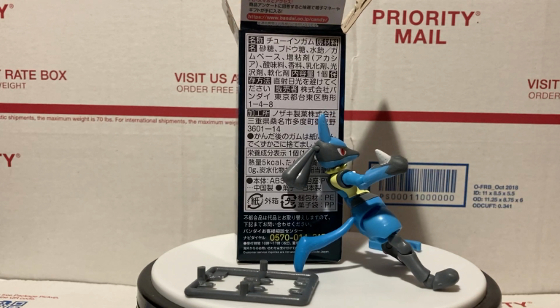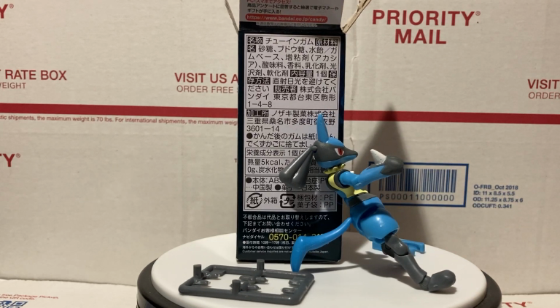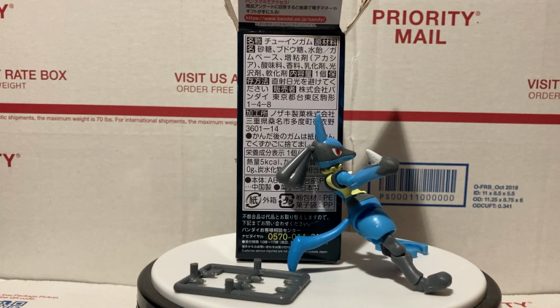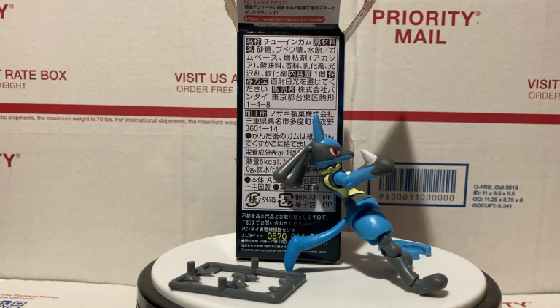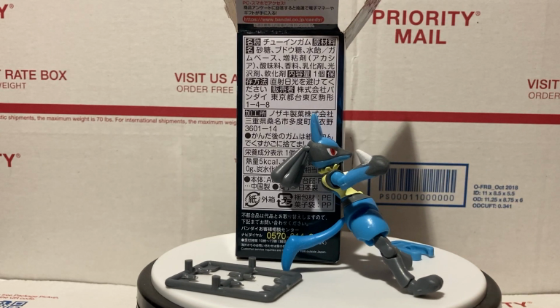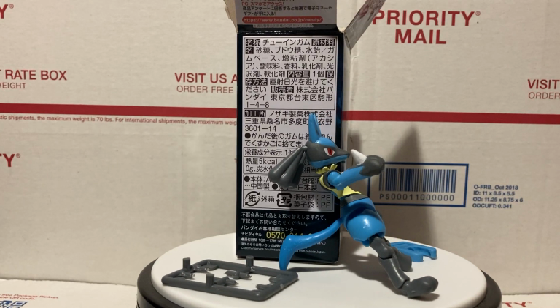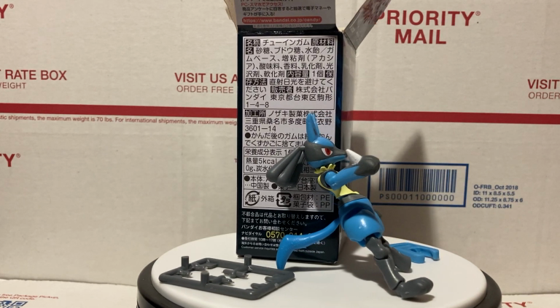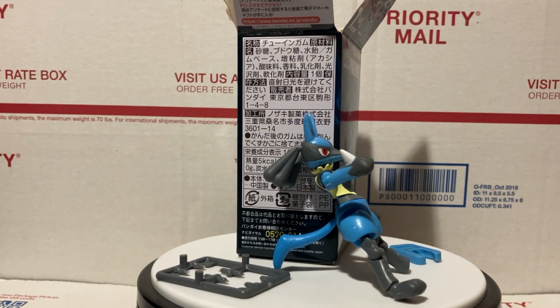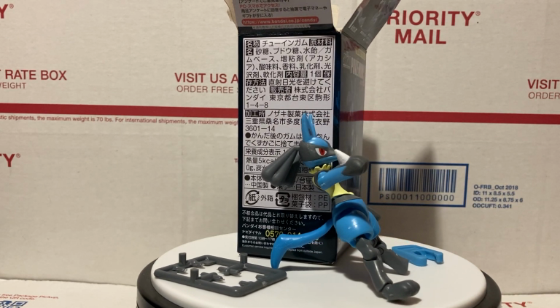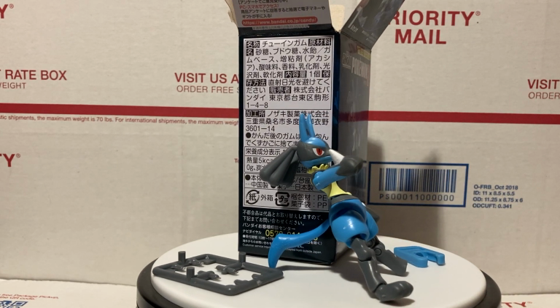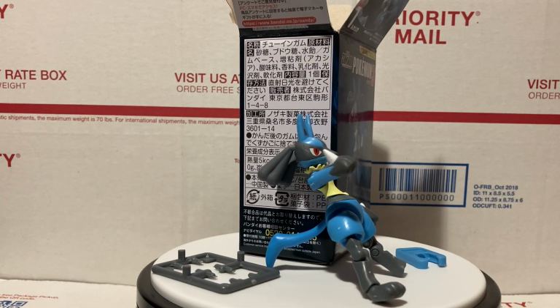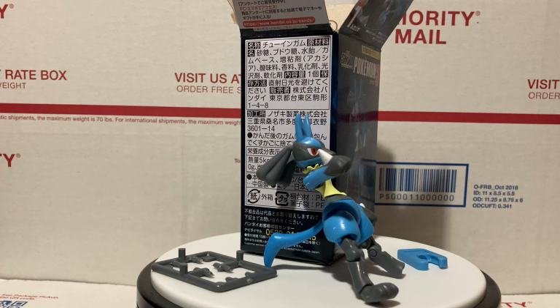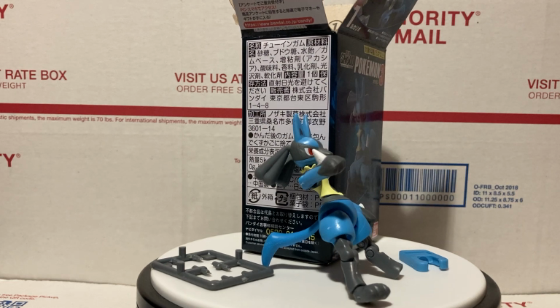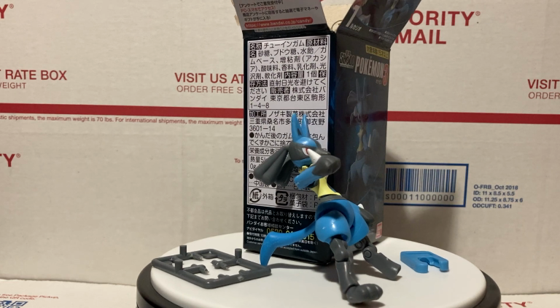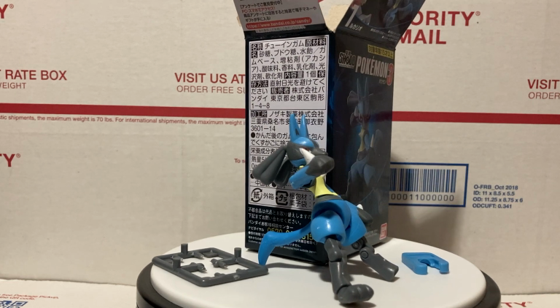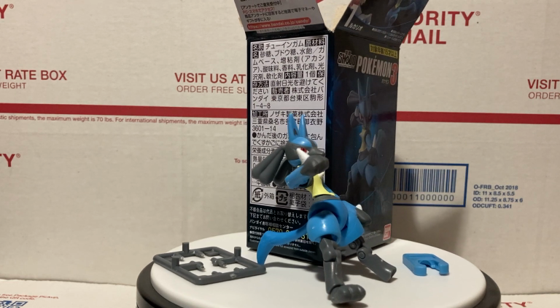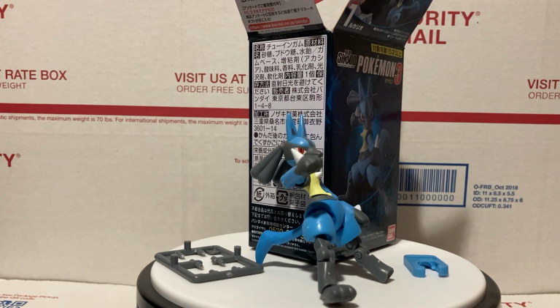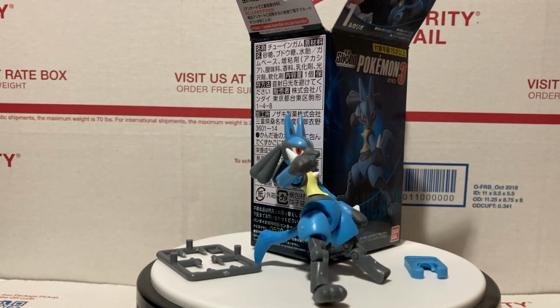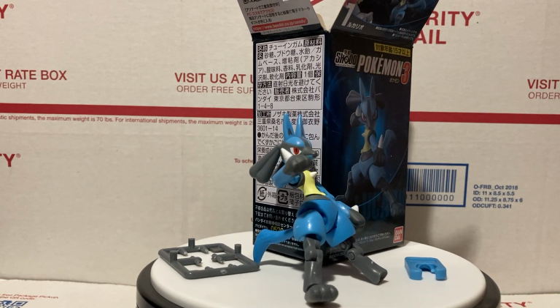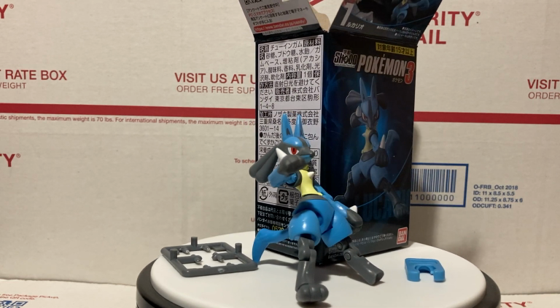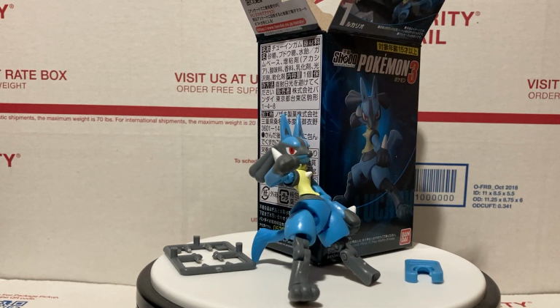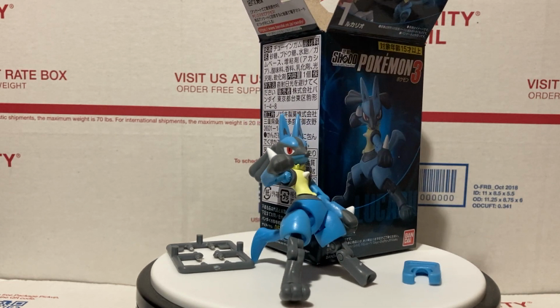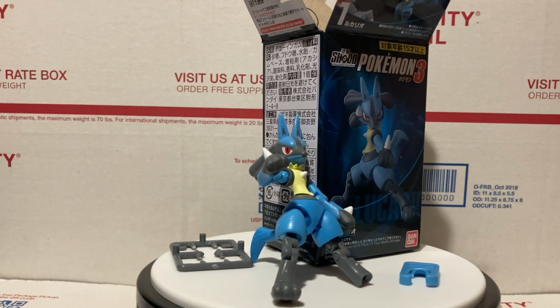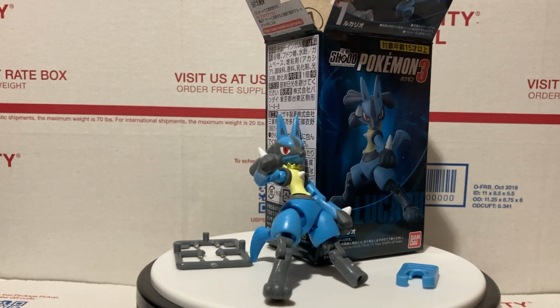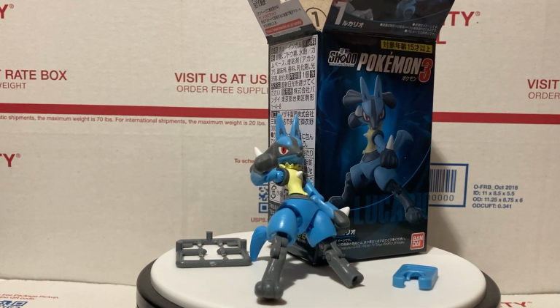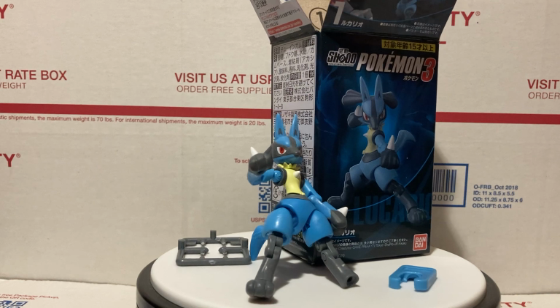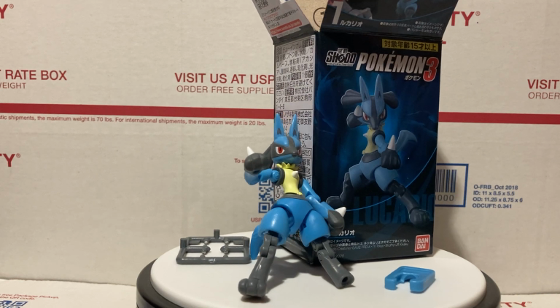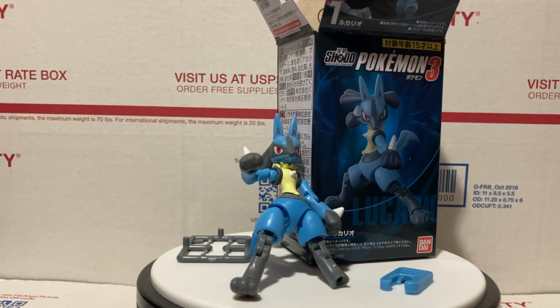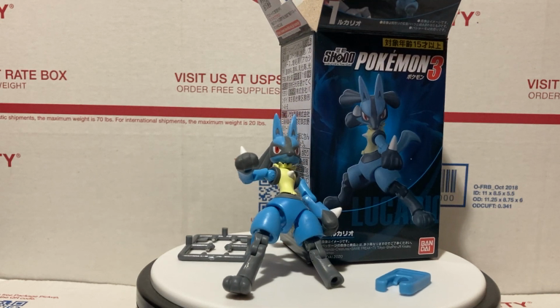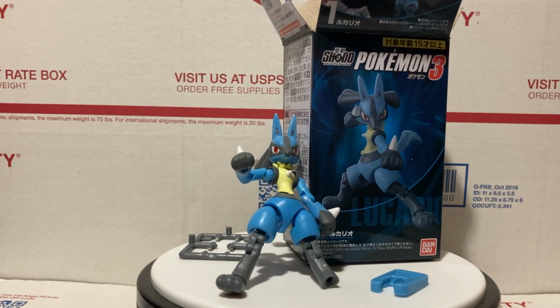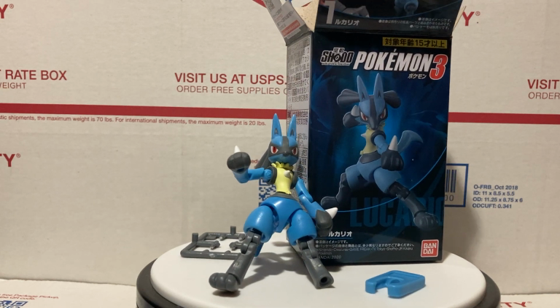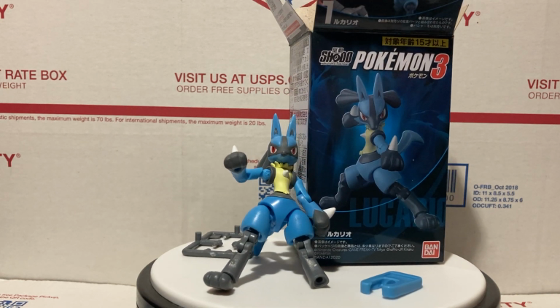Hey YouTube, thanks for joining. Today we're going to be doing a quick review of the Shoto Pokémon Wave 3 Lucario figure. This figure is made by Bandai — it's kind of like a miniature SH Figuarts figure for those of you who know what that is.